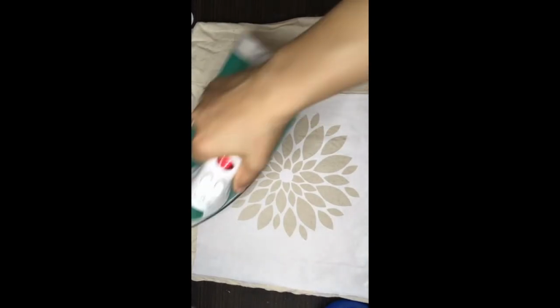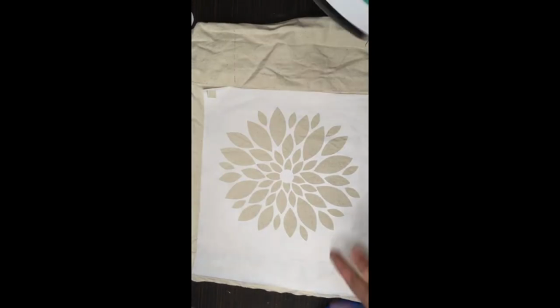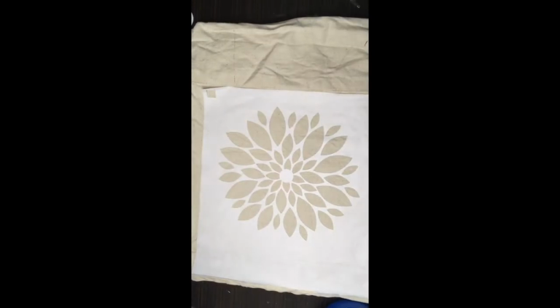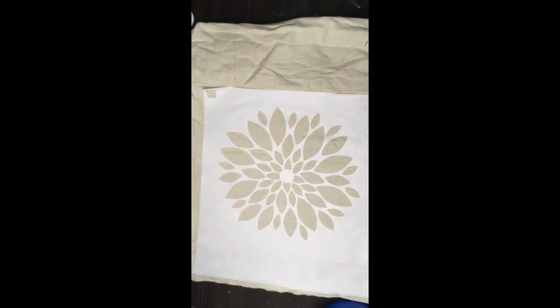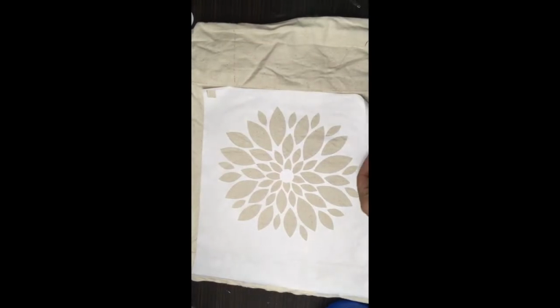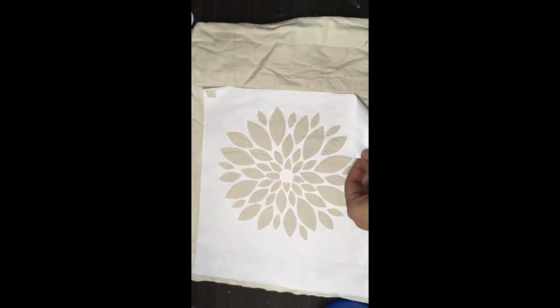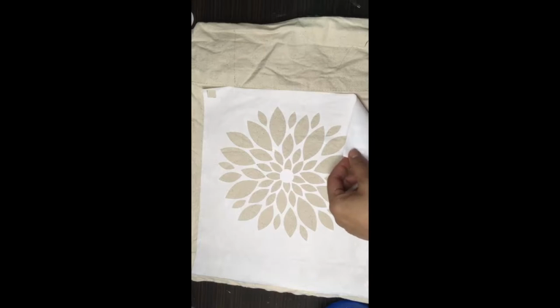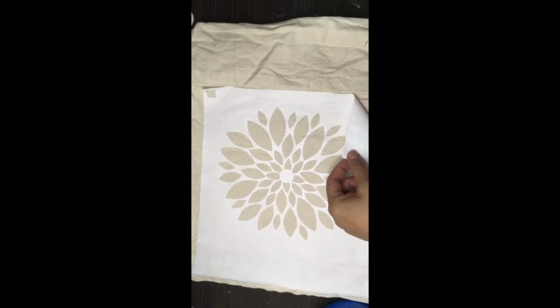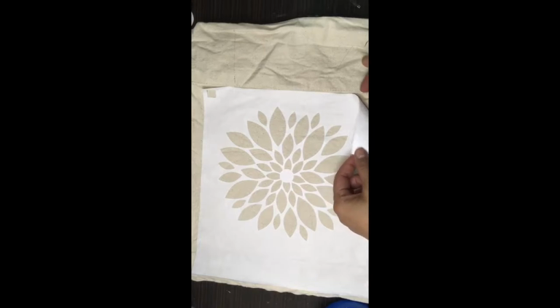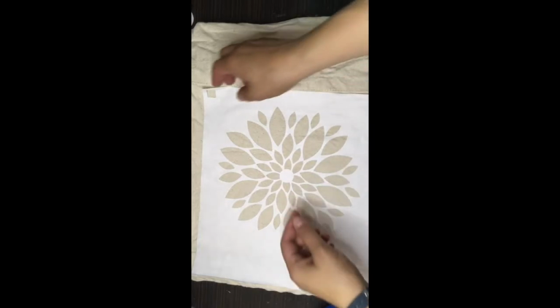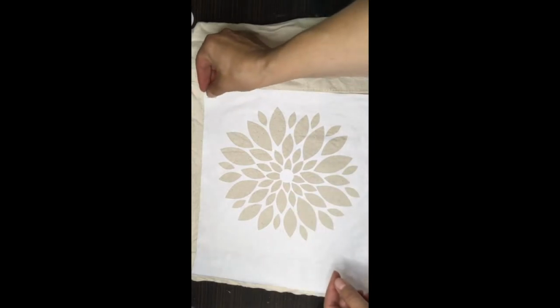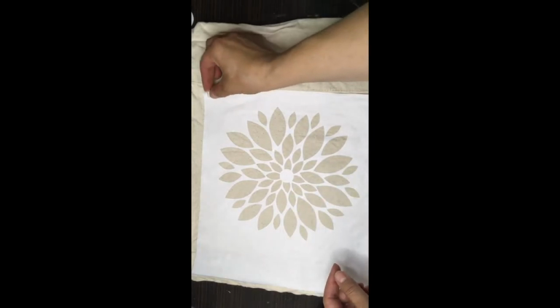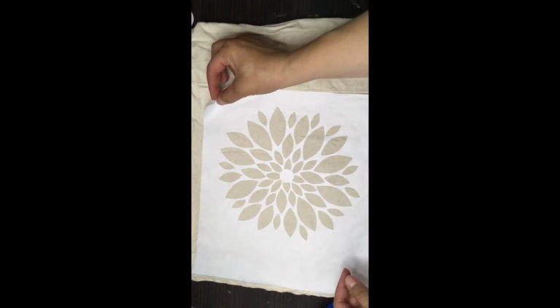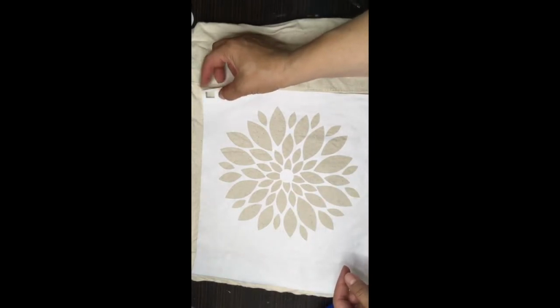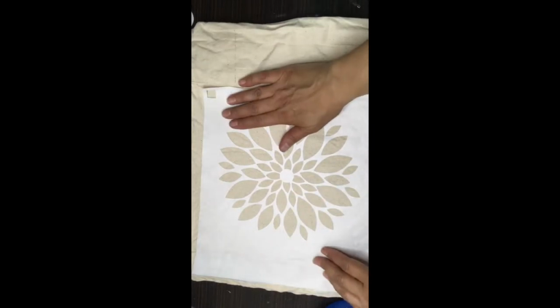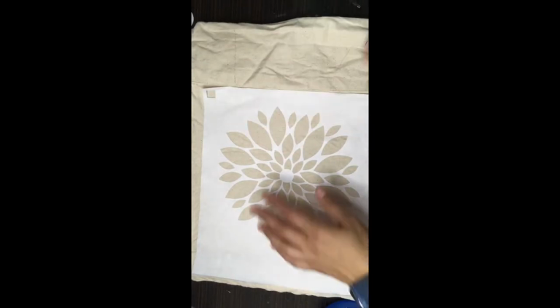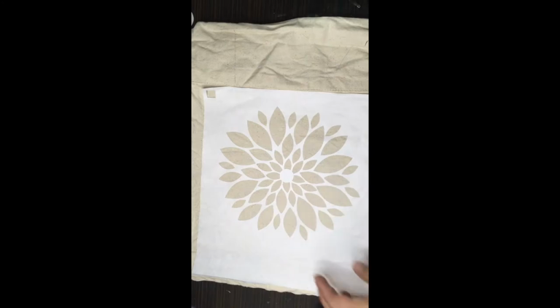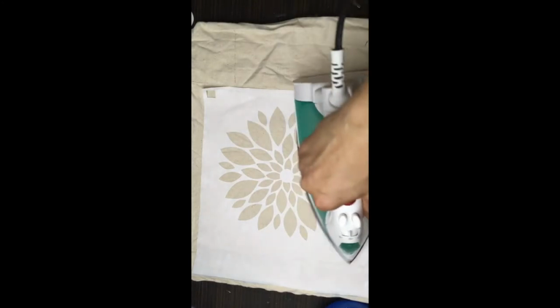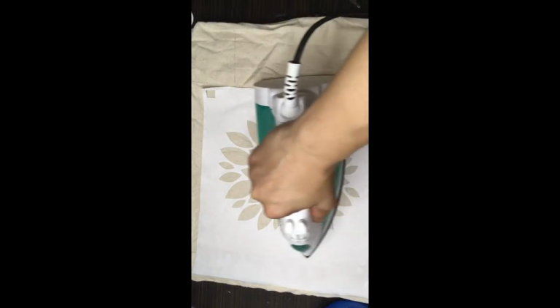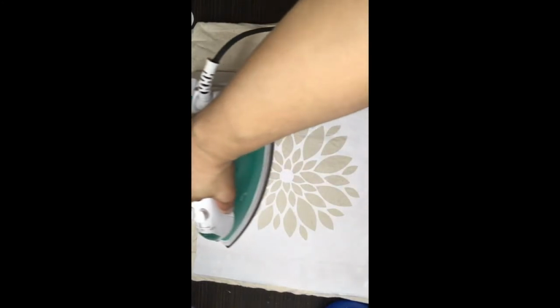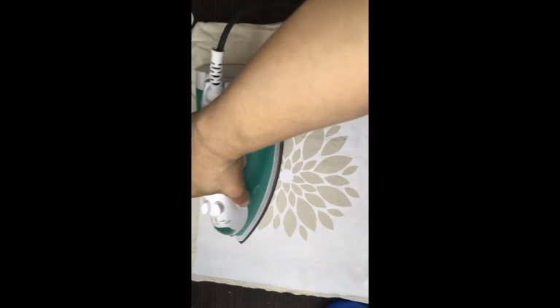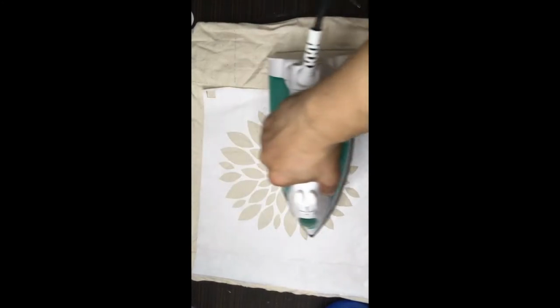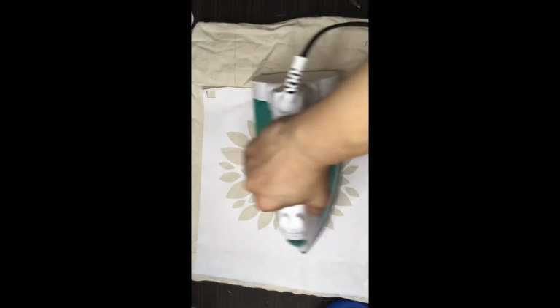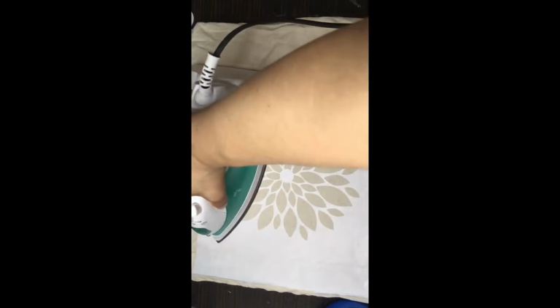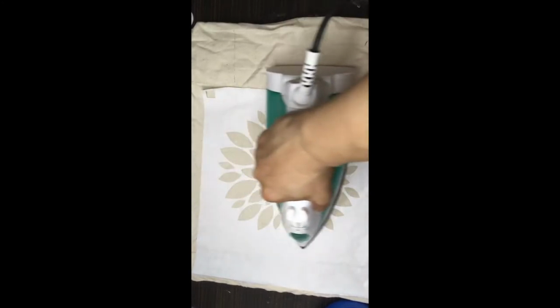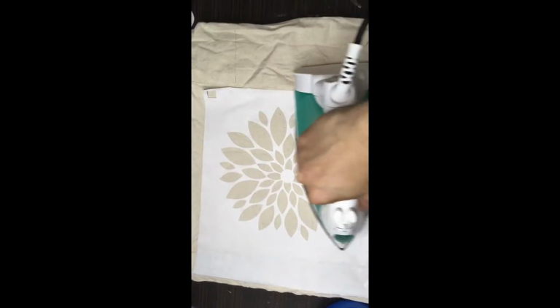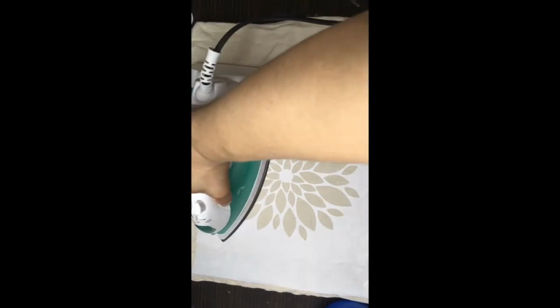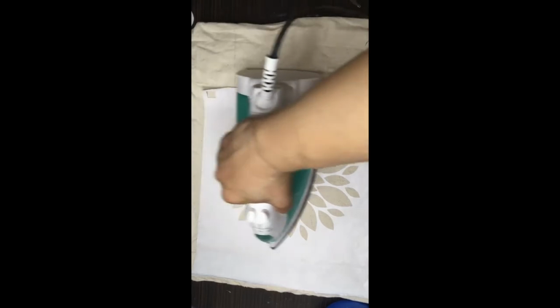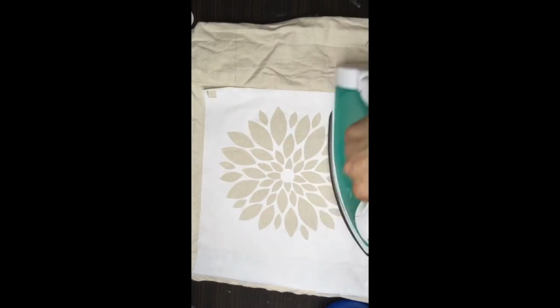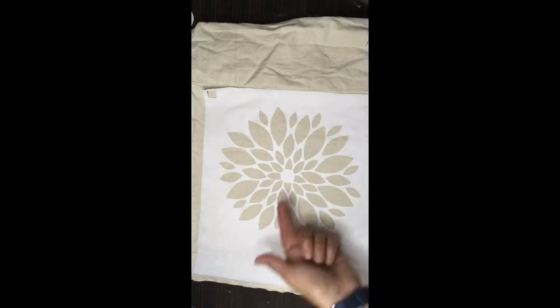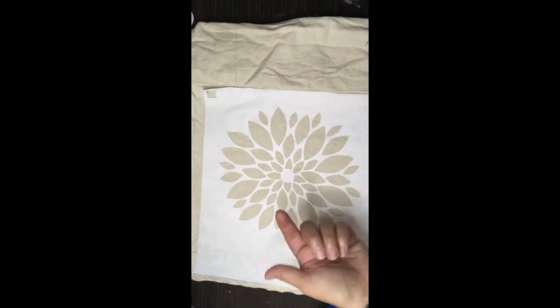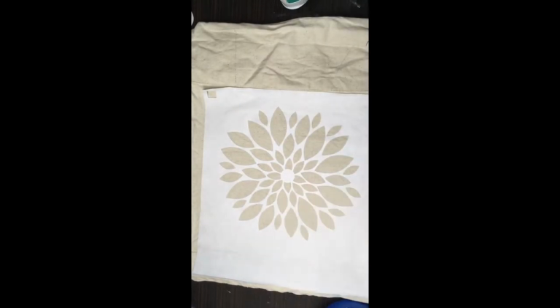It's quick and easy, and if you can feel a little bit of resistance on the edge, then it's down. The idea is it's just down enough that when you apply paint to it, the paint doesn't go underneath the edges.